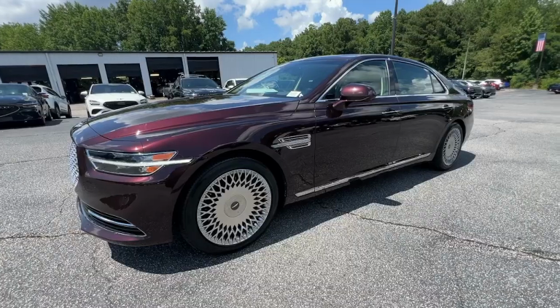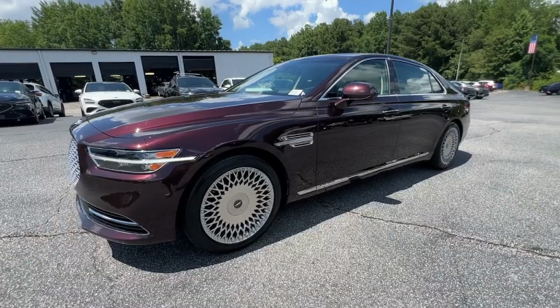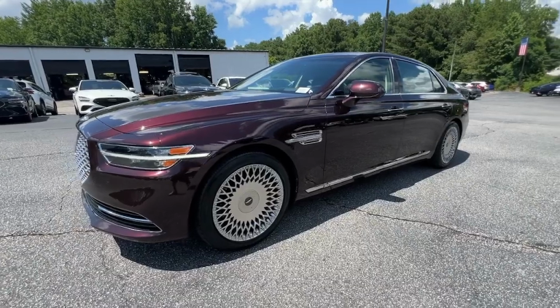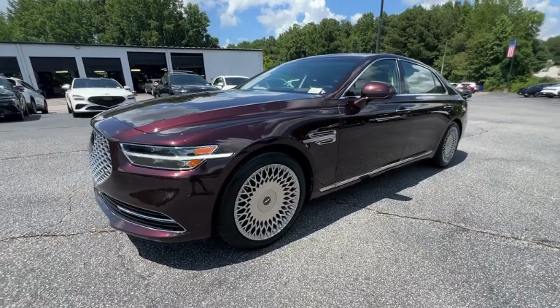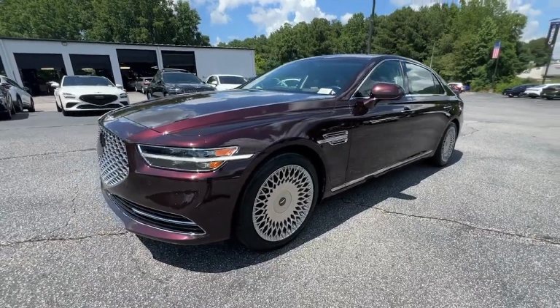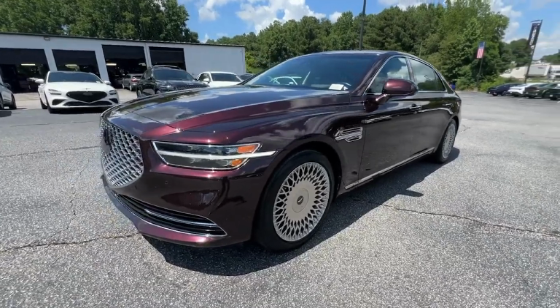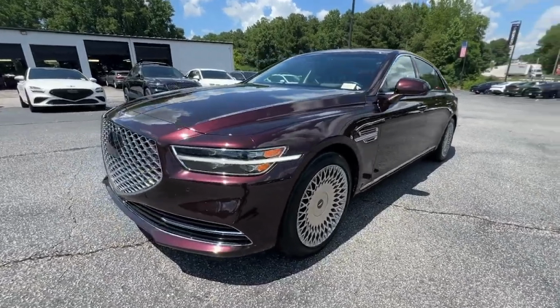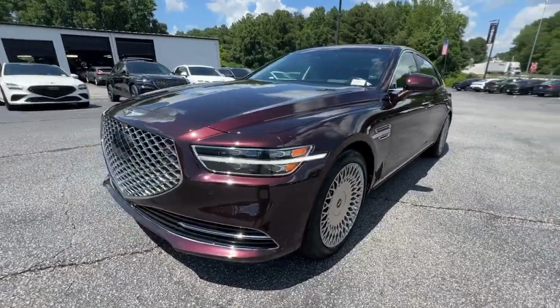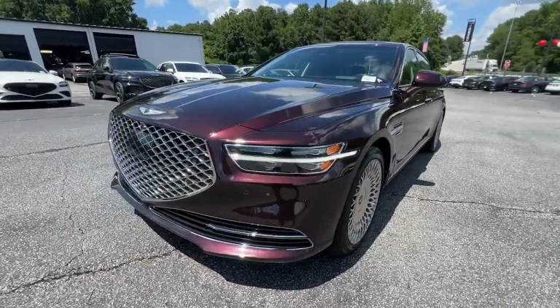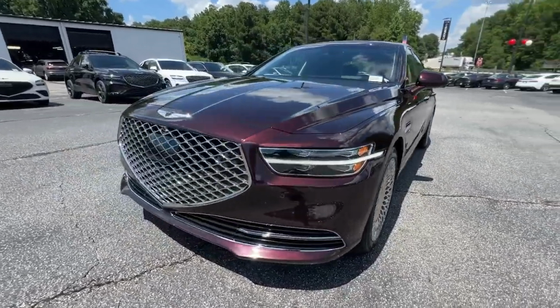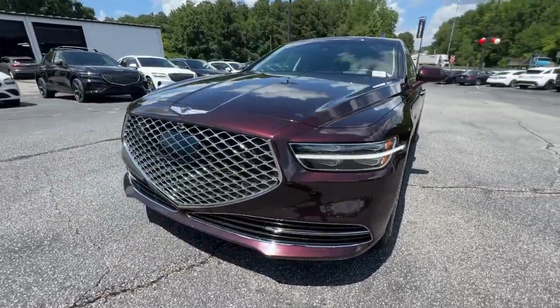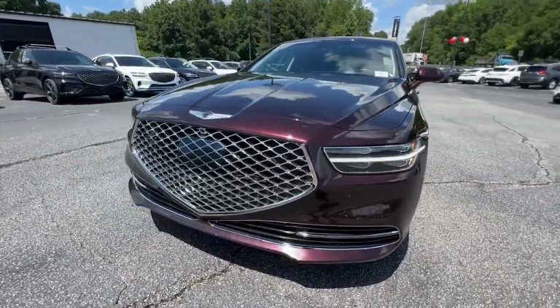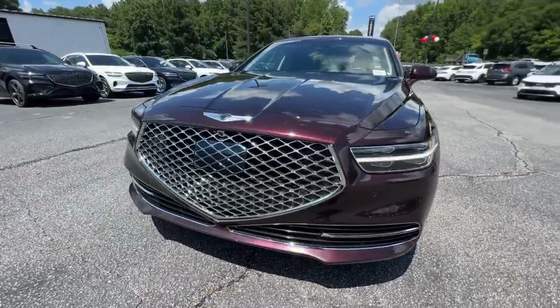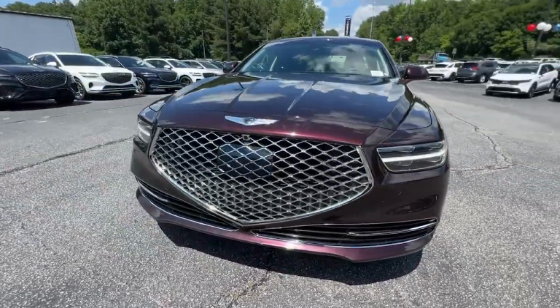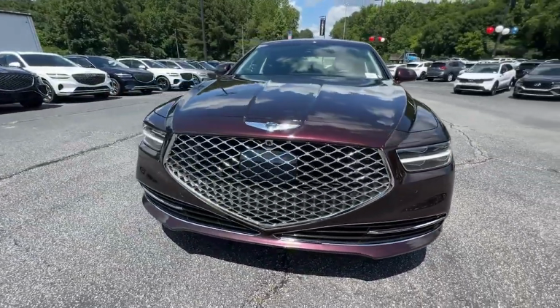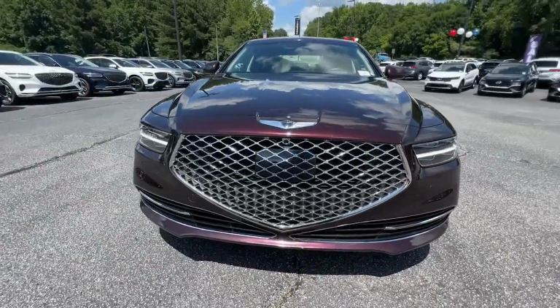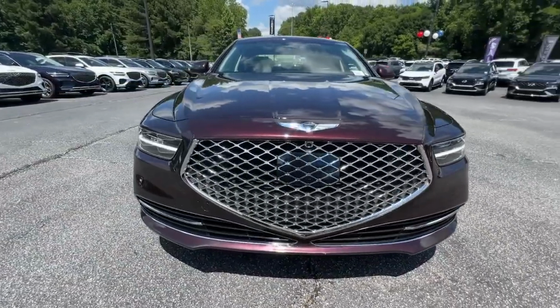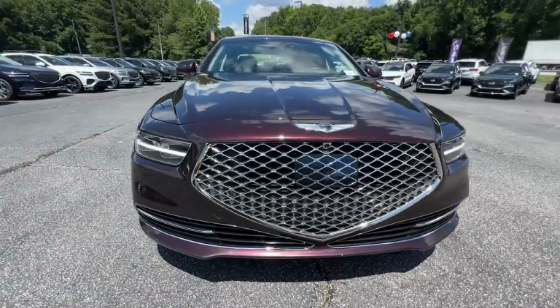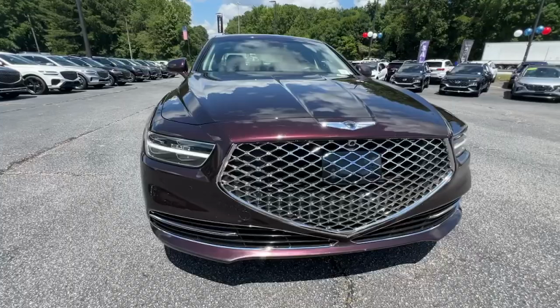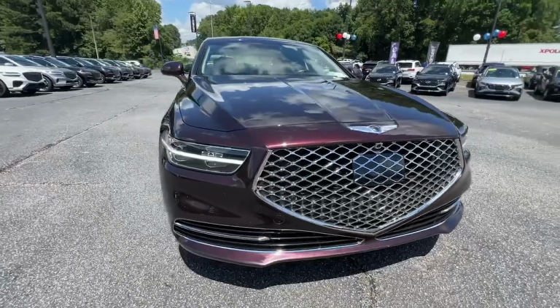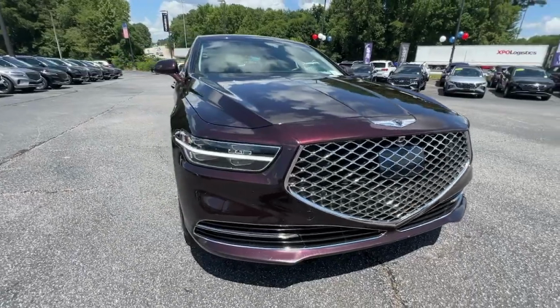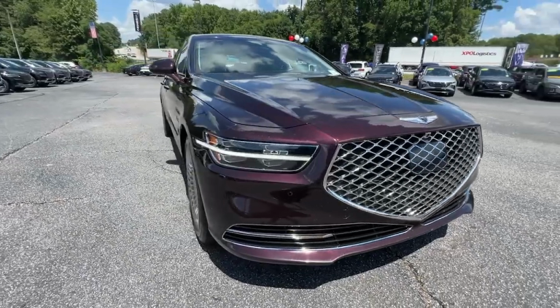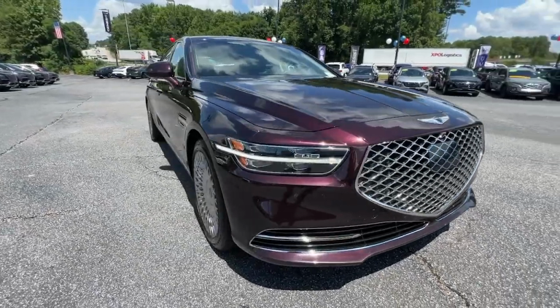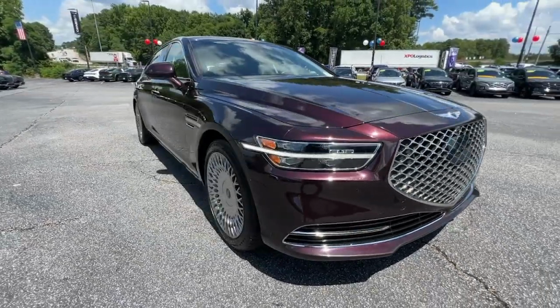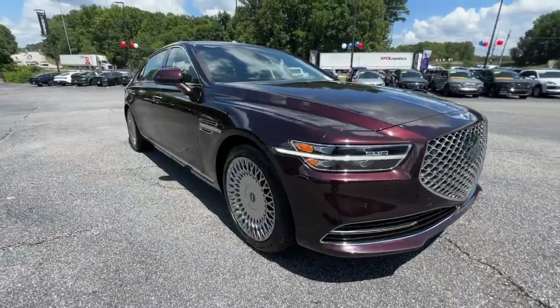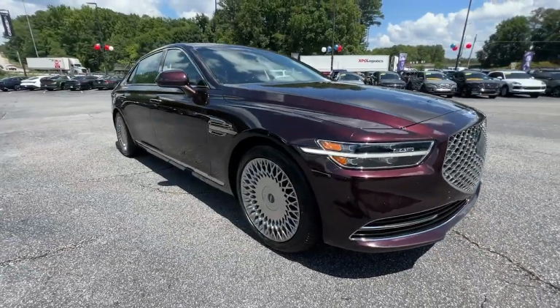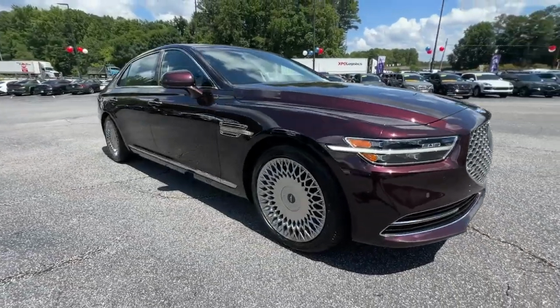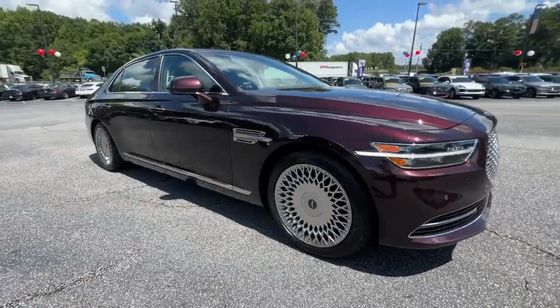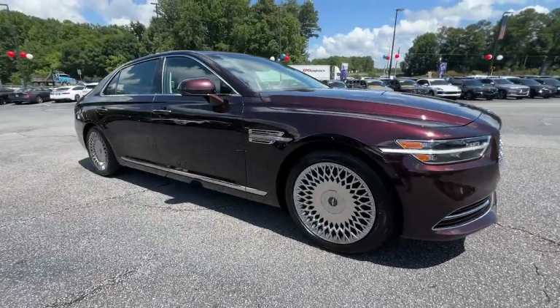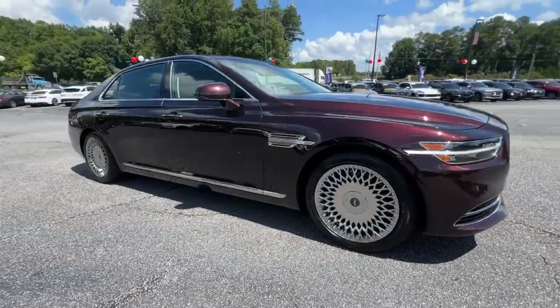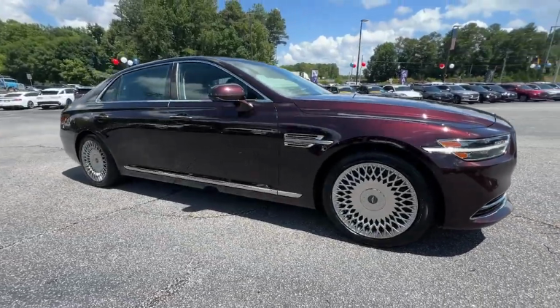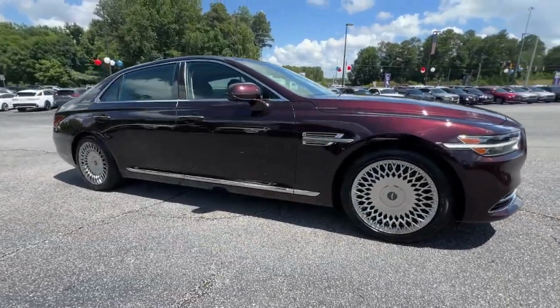You will be amazed by this 2020 Genesis G90. With less than 30,000 miles on the odometer, this vehicle stands out from the rest.